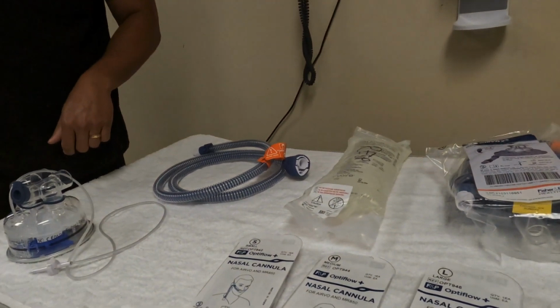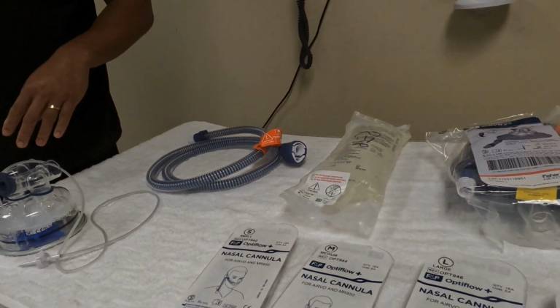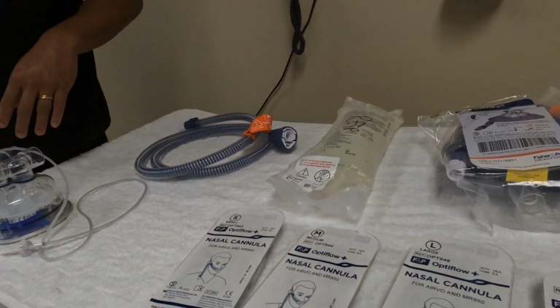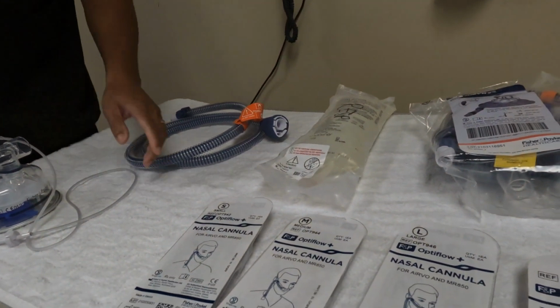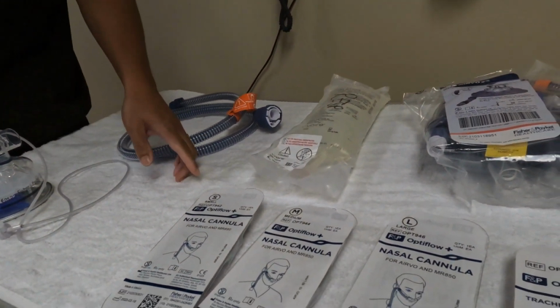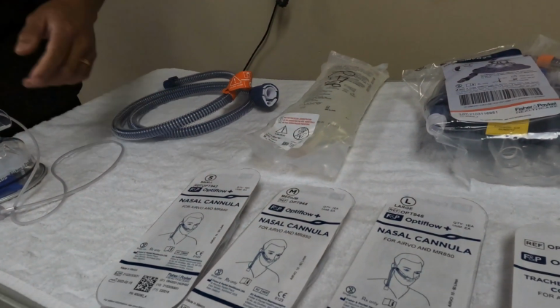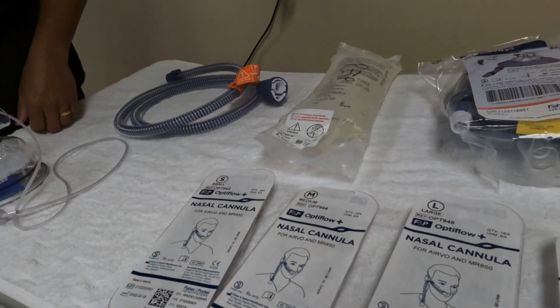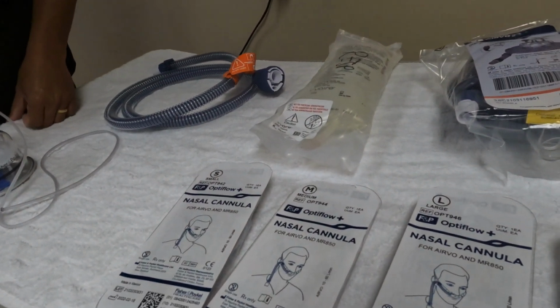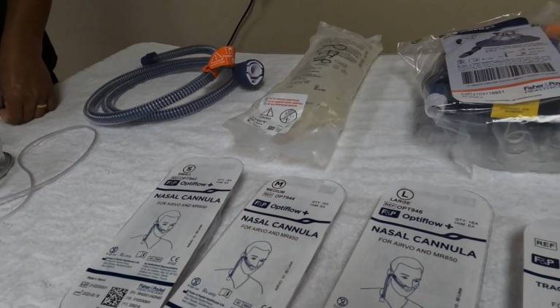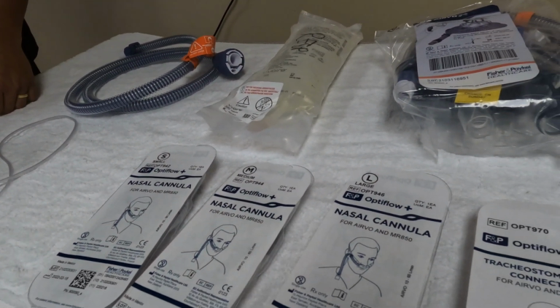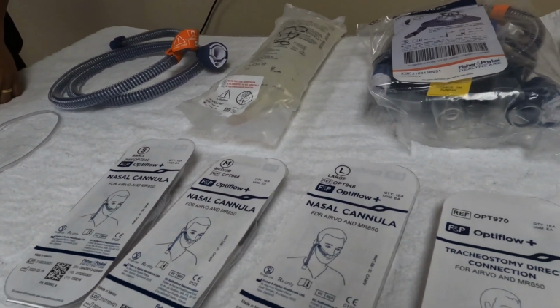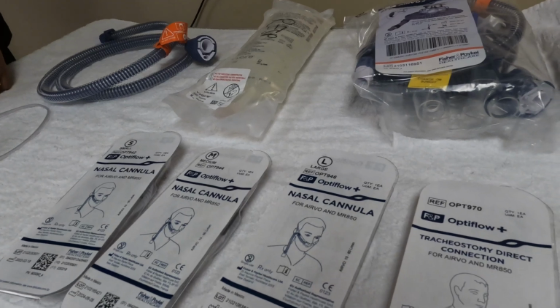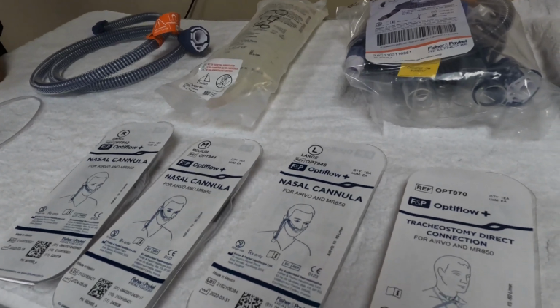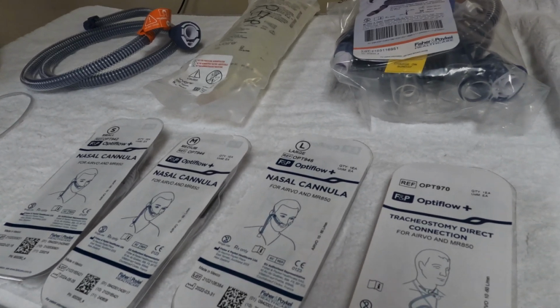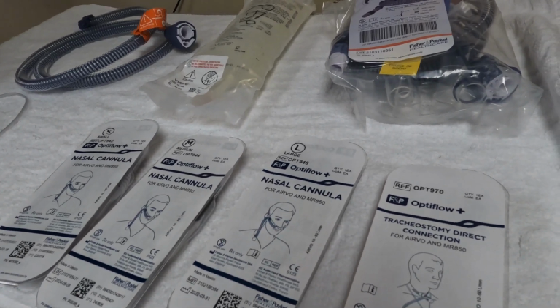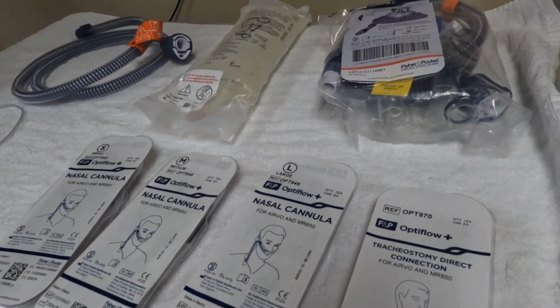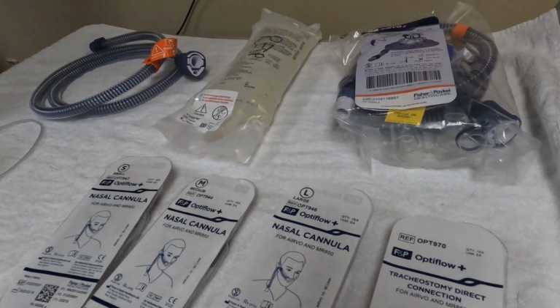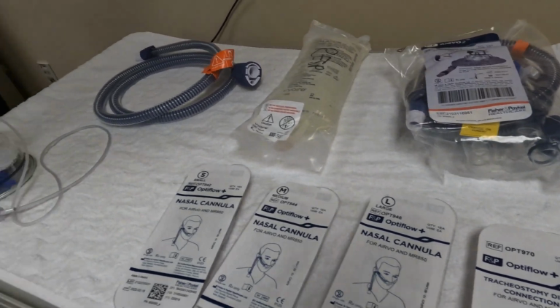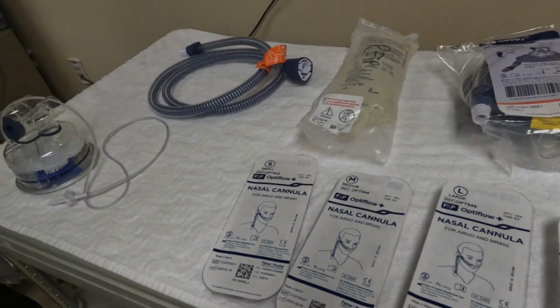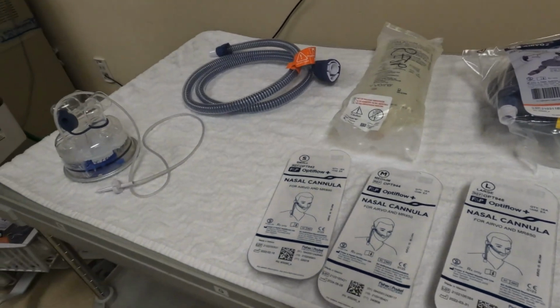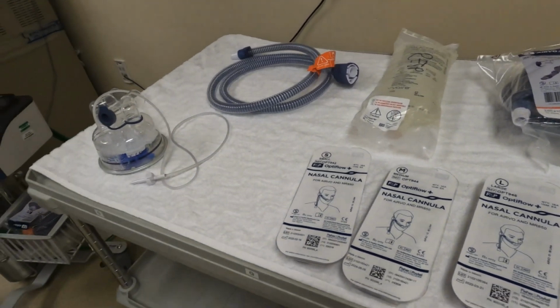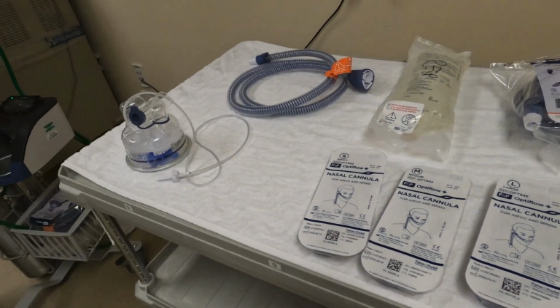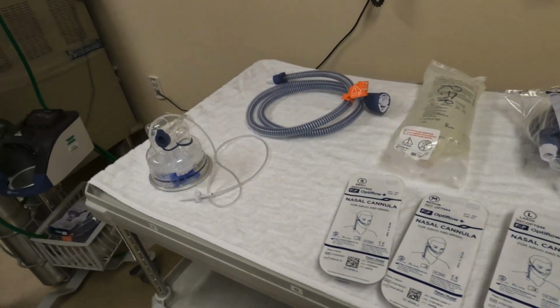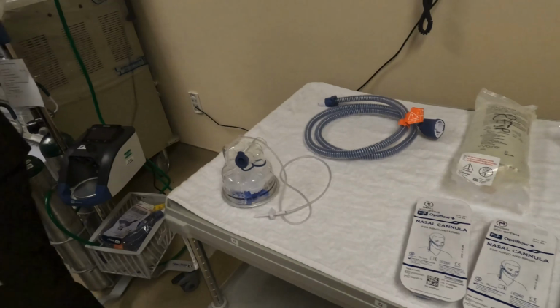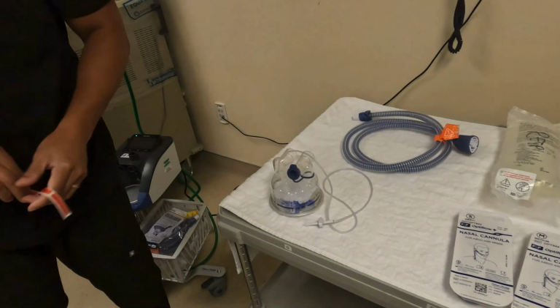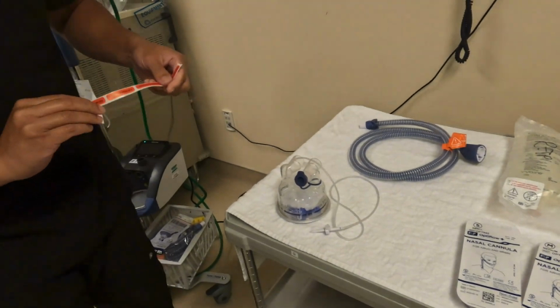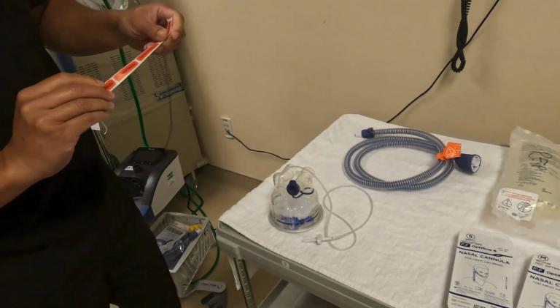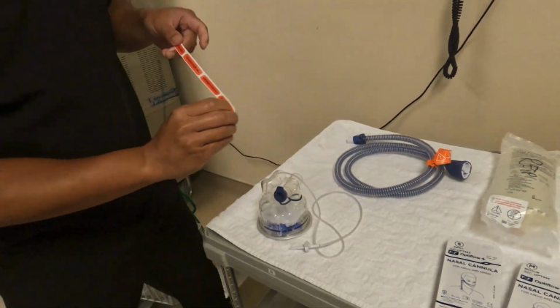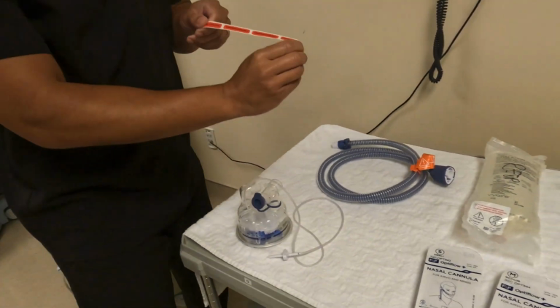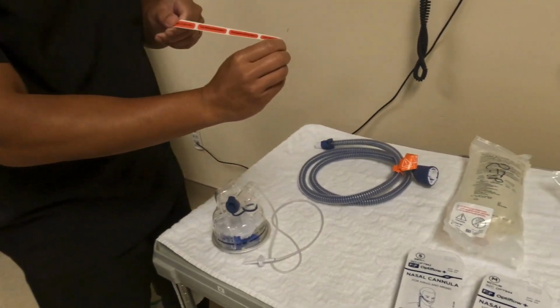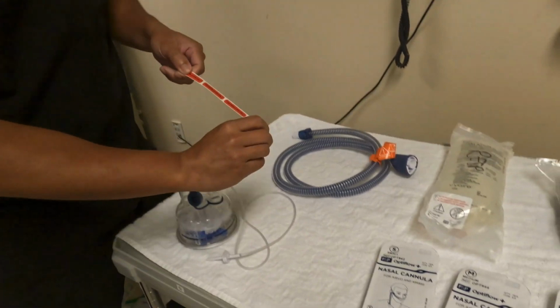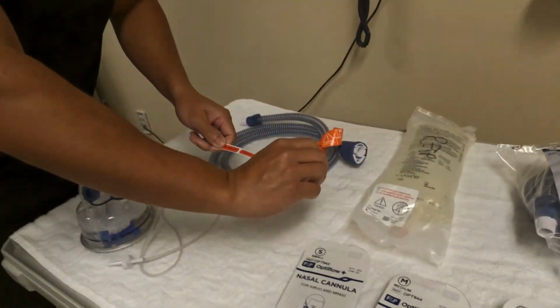We have three sizes: small, medium, large, and we also have the tracheostomy adapter. And last, we'll also grab some red stickers to be placed on our sterile water for inhalation.